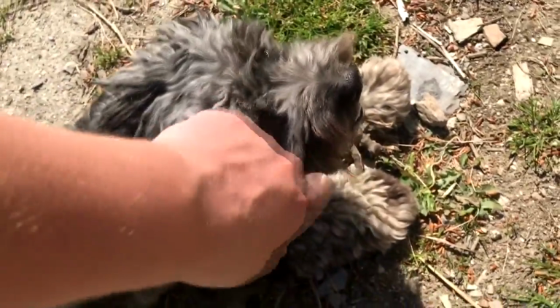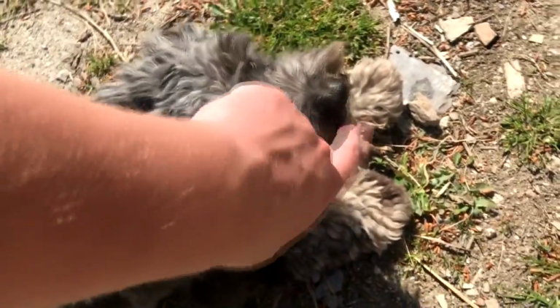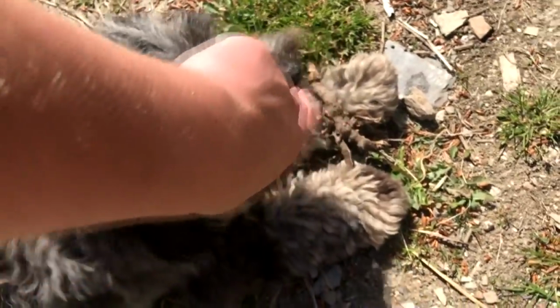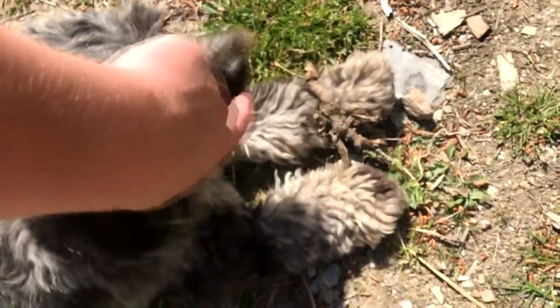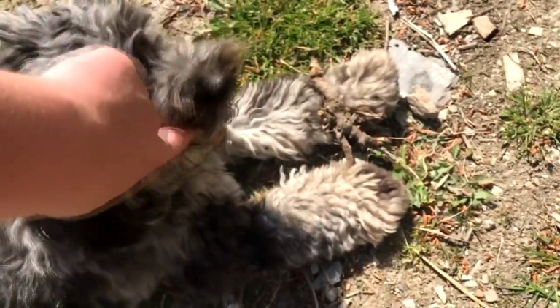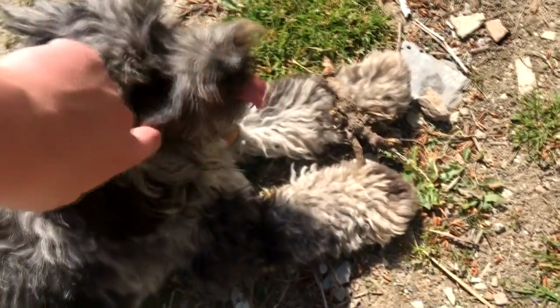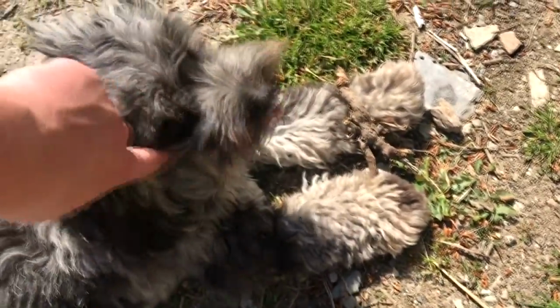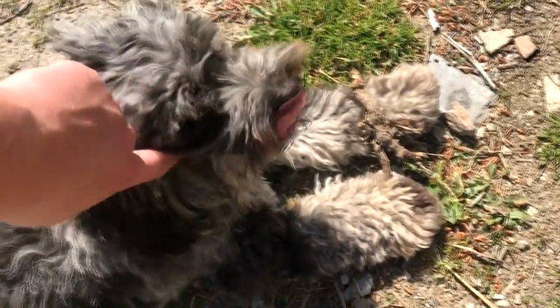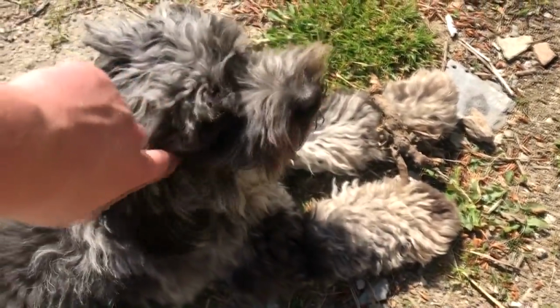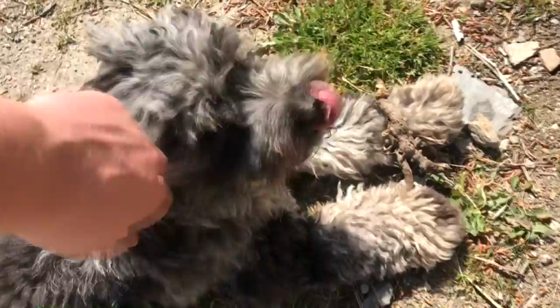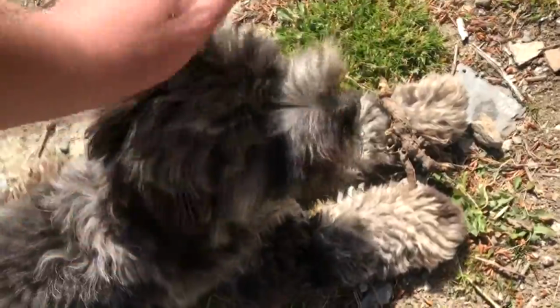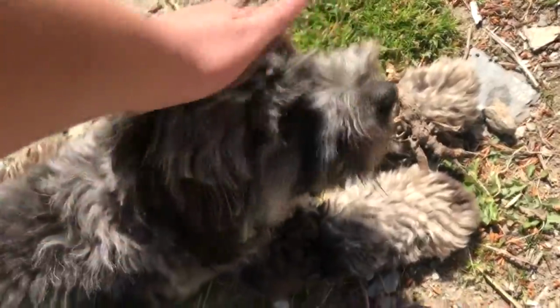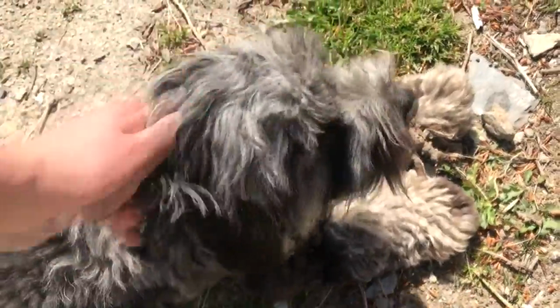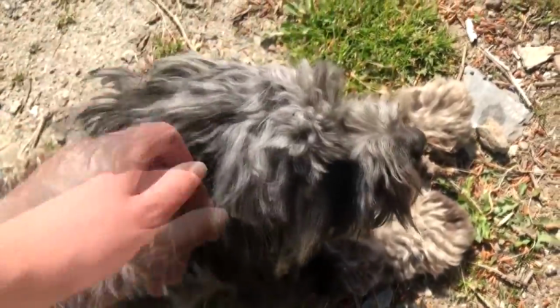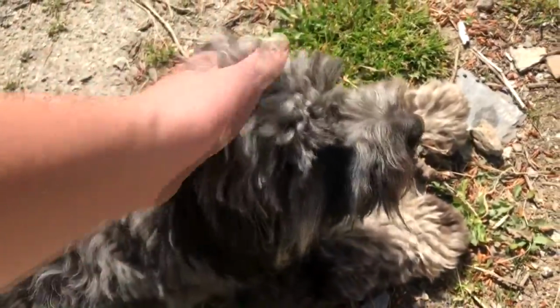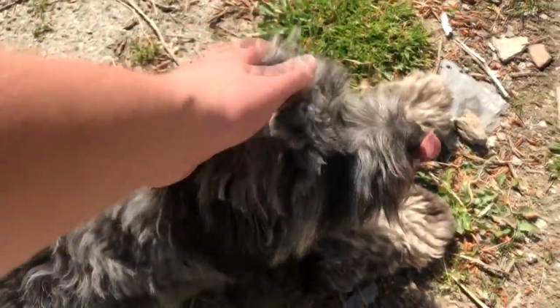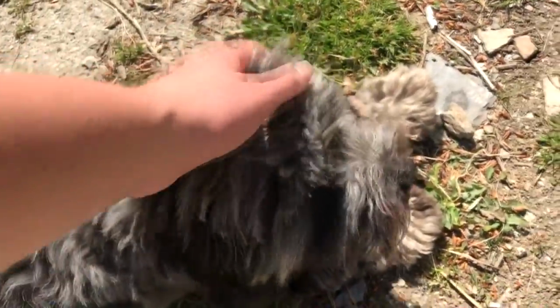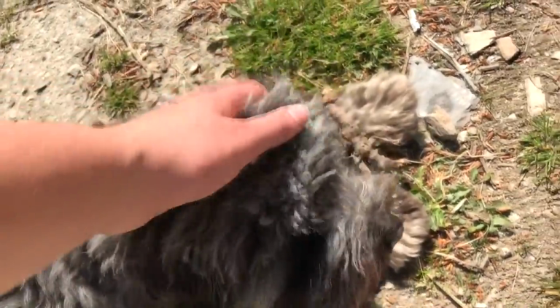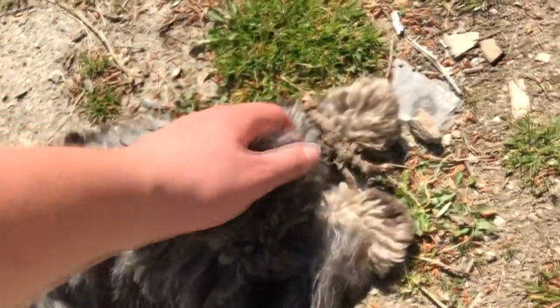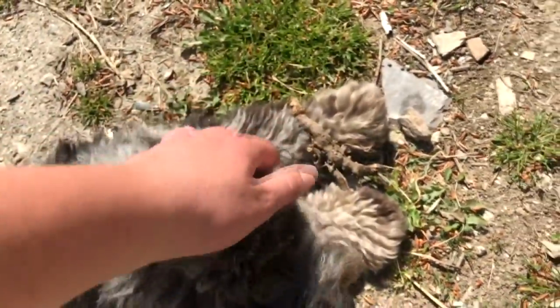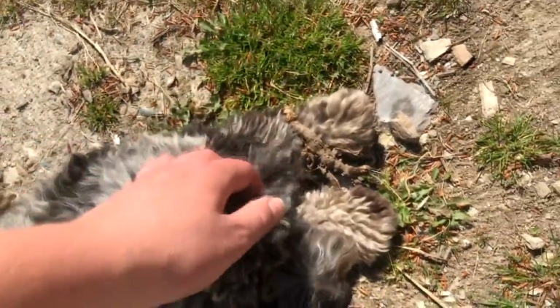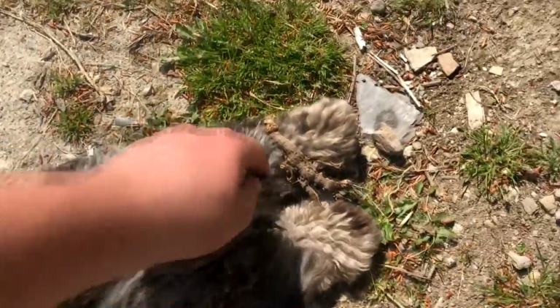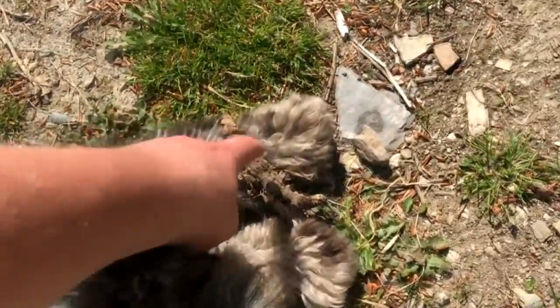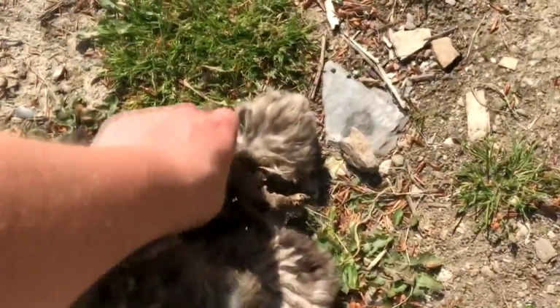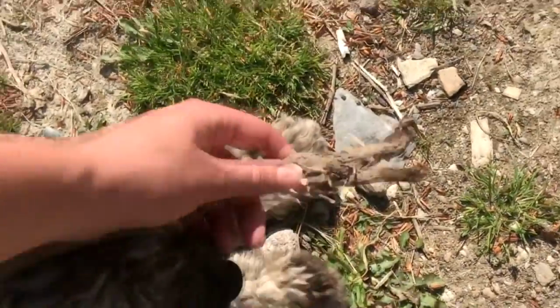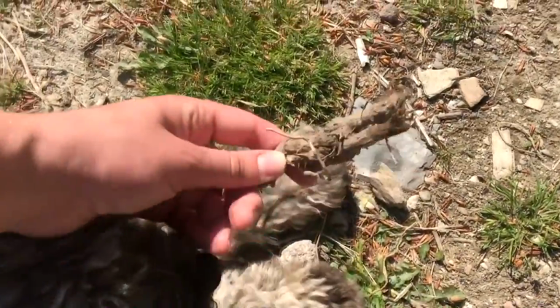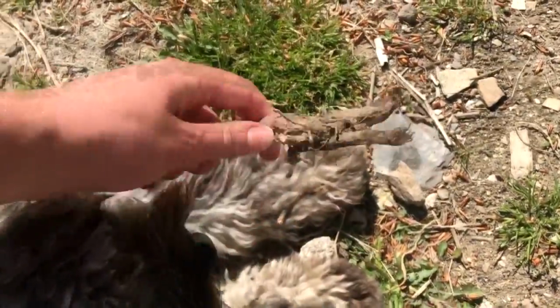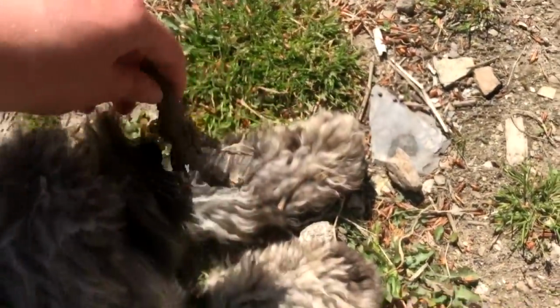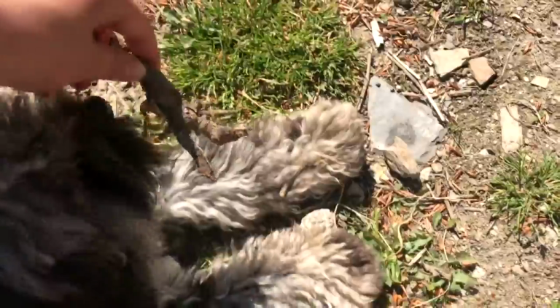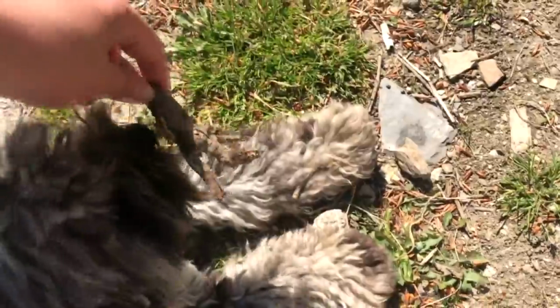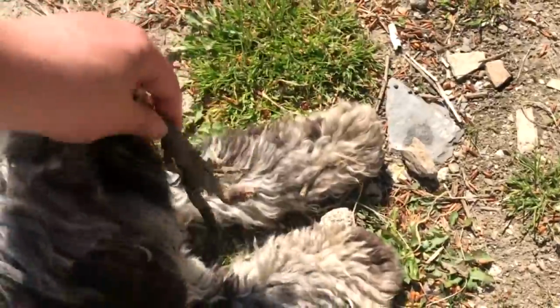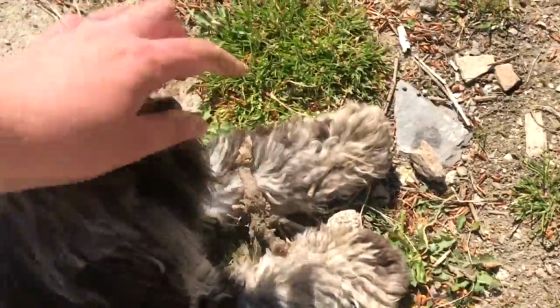What have you got in your mouth? You're naughty. Benji's been helping me weed. Very good boy.